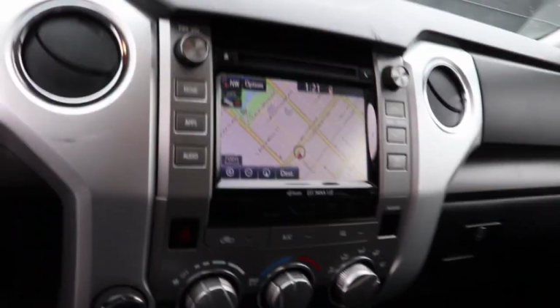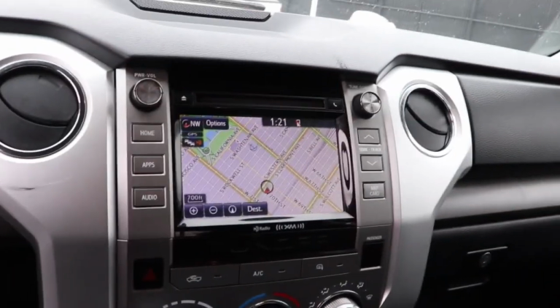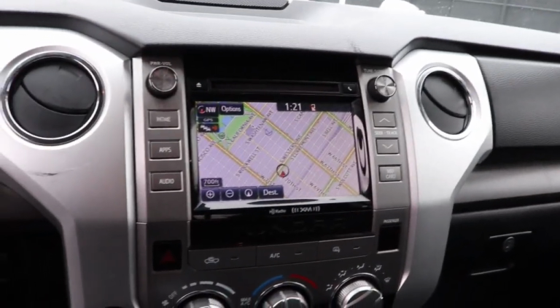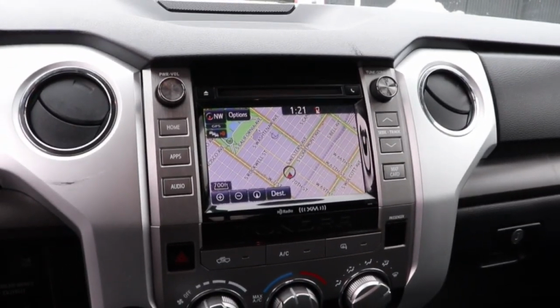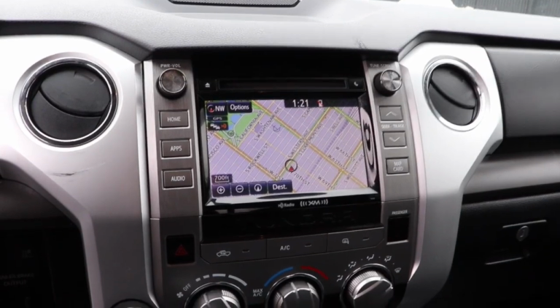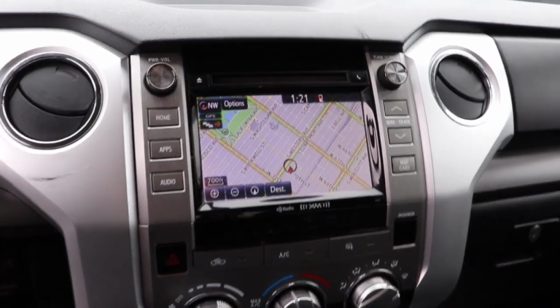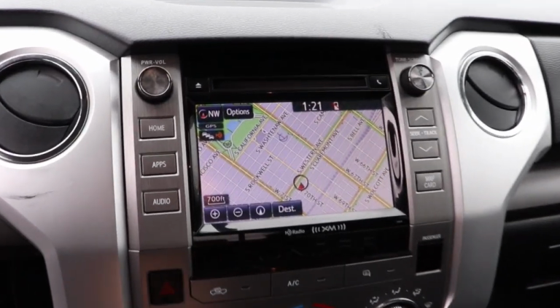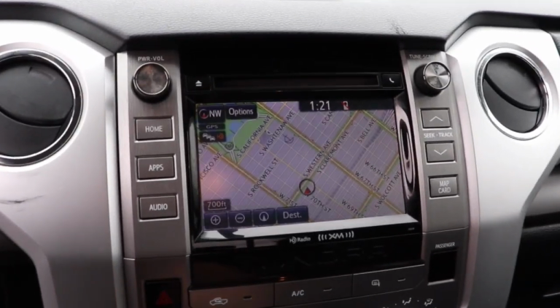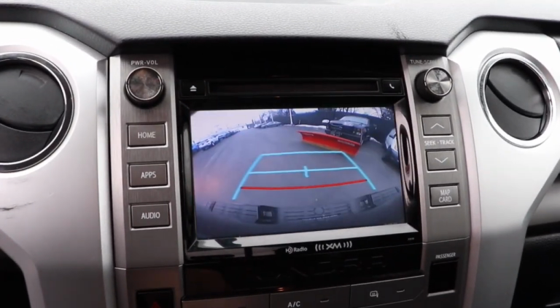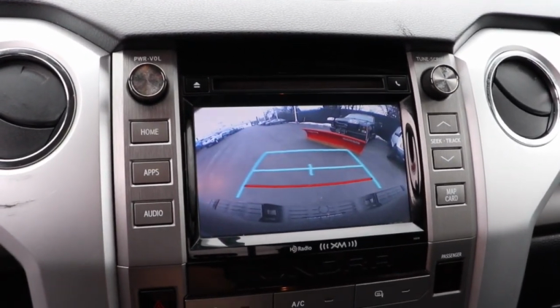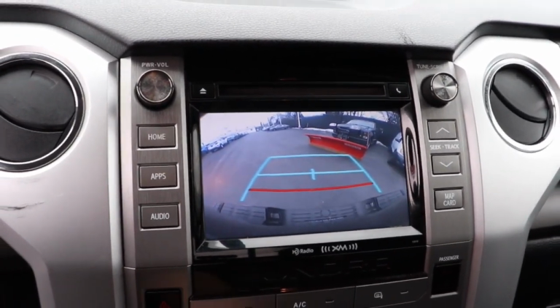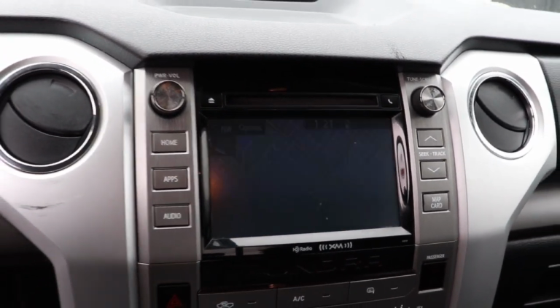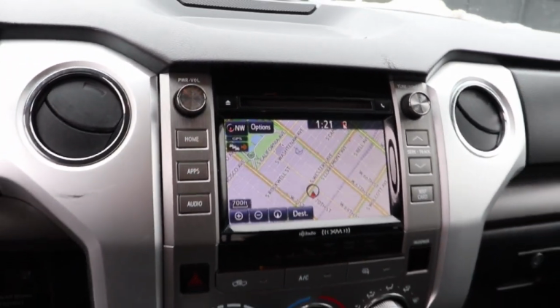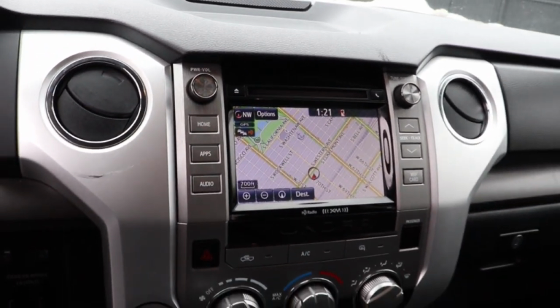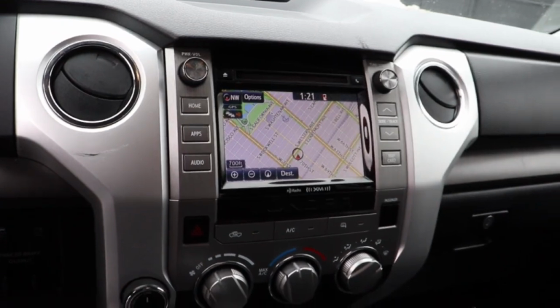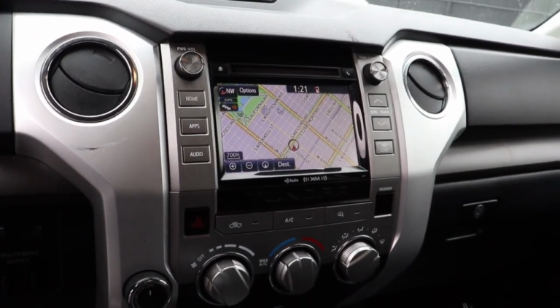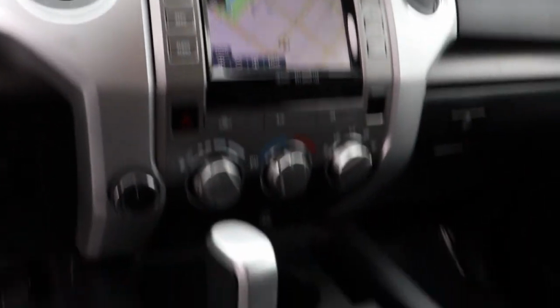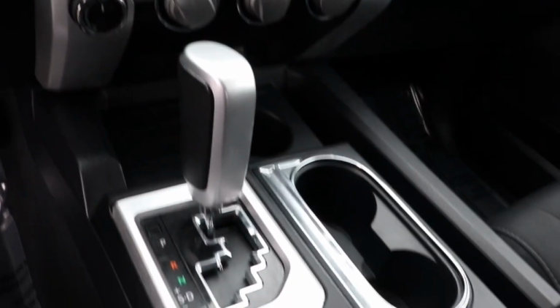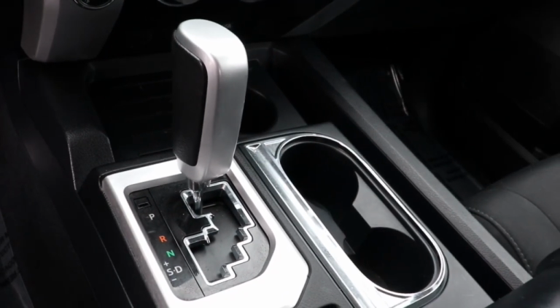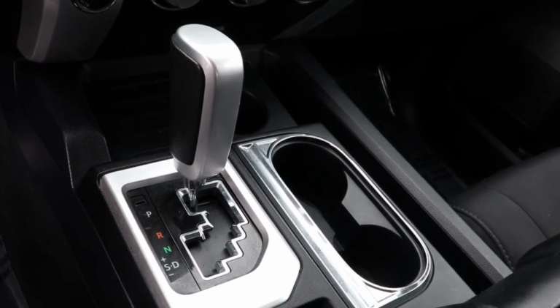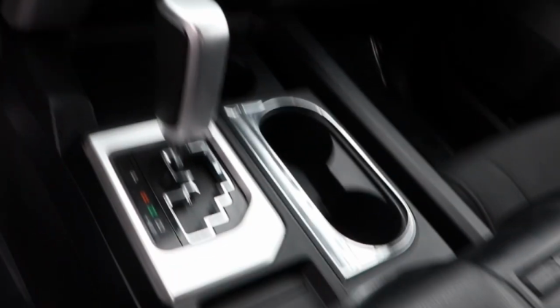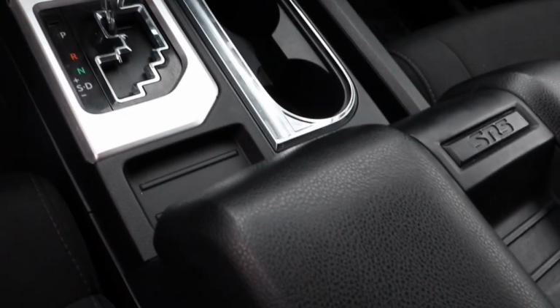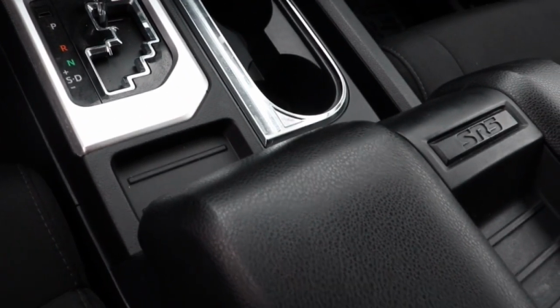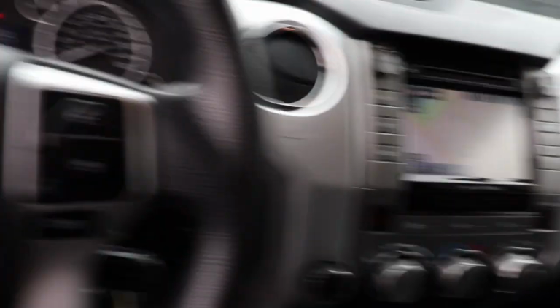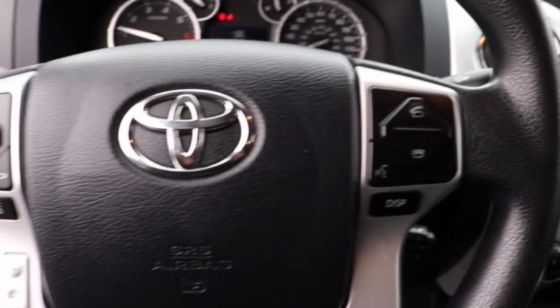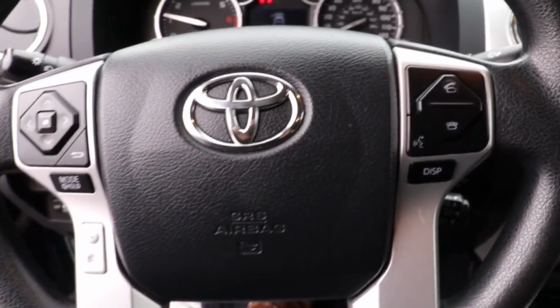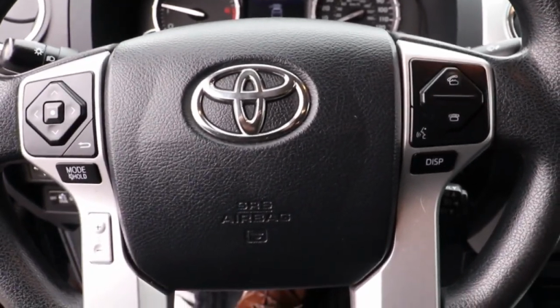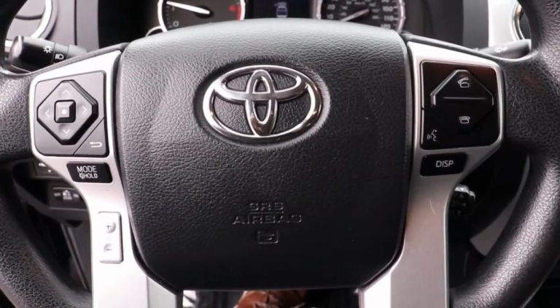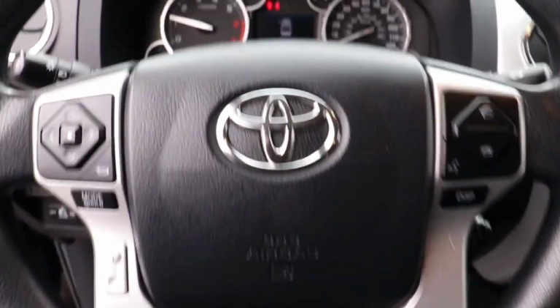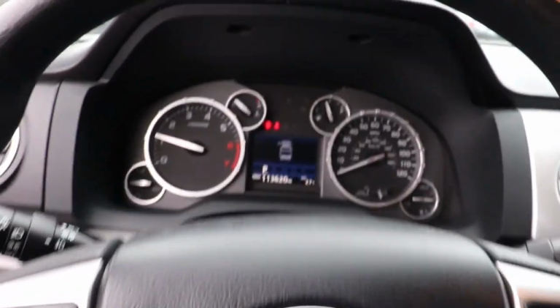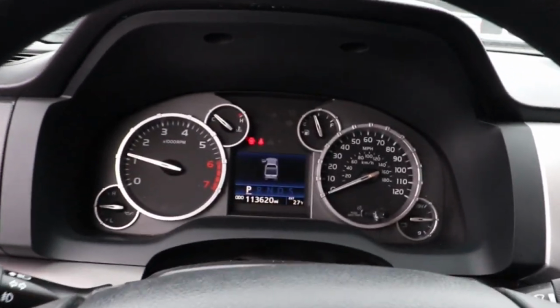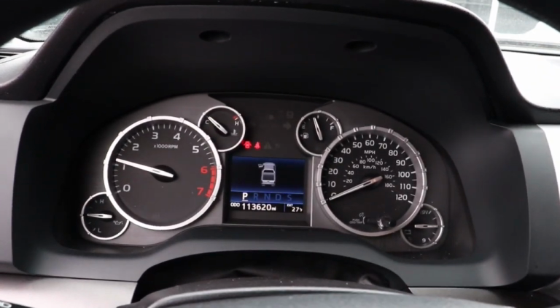These are just some of the great options this vehicle comes with: keyless entry, four-wheel drive, heated mirrors, satellite radio, fog lamps, backup camera, Bluetooth connection, stability control, split bench seat, and tow hitch.